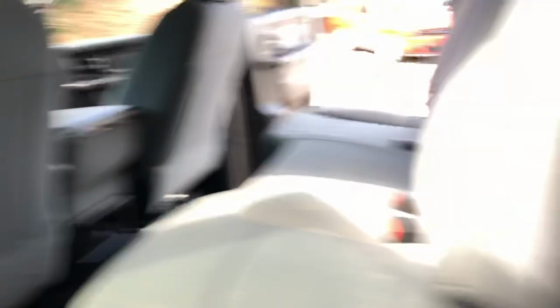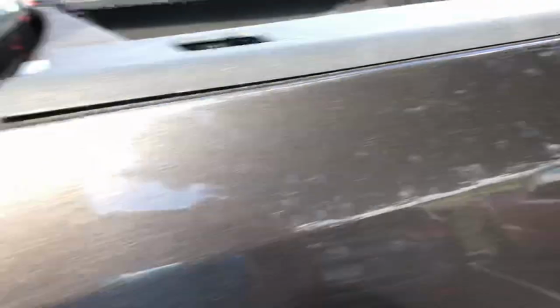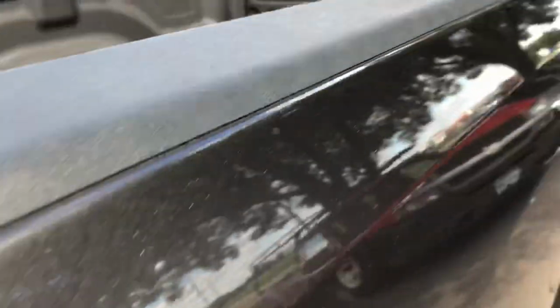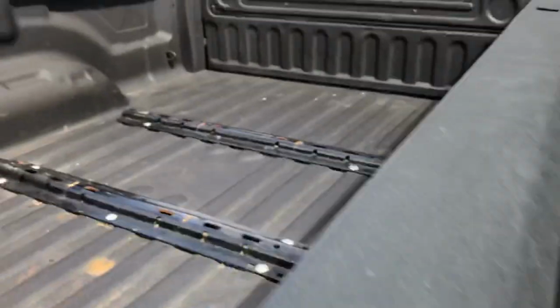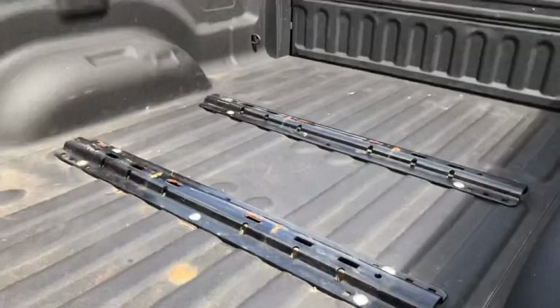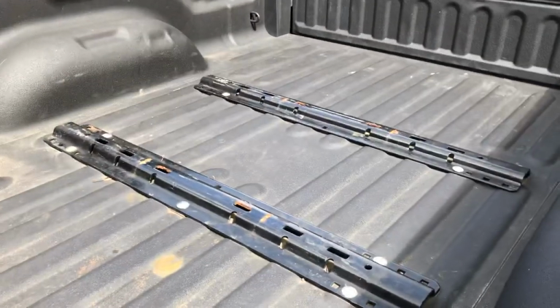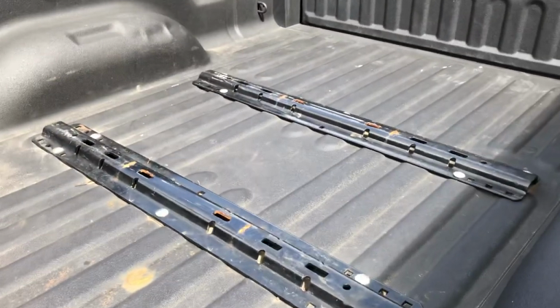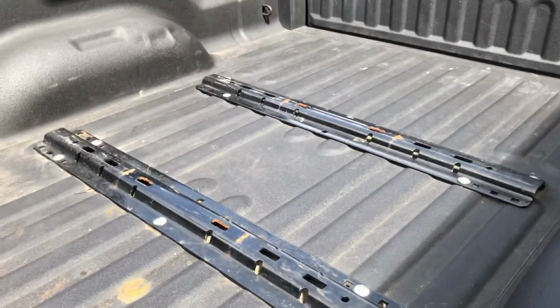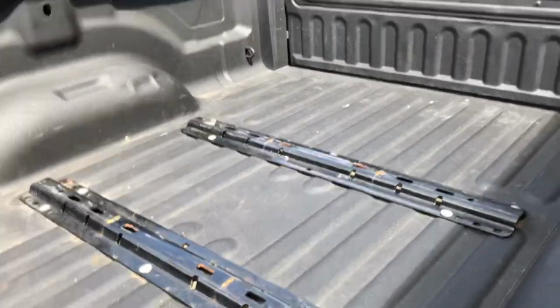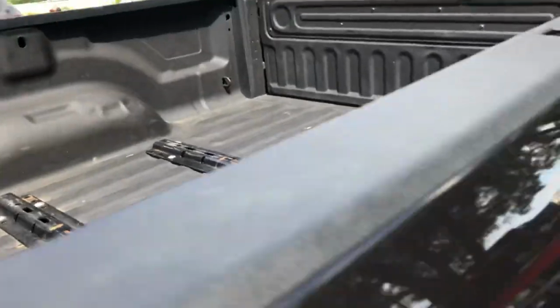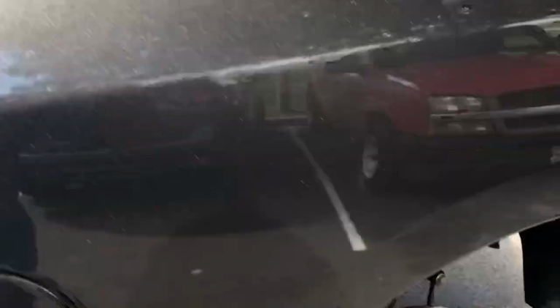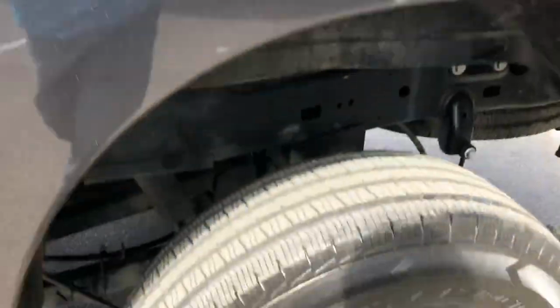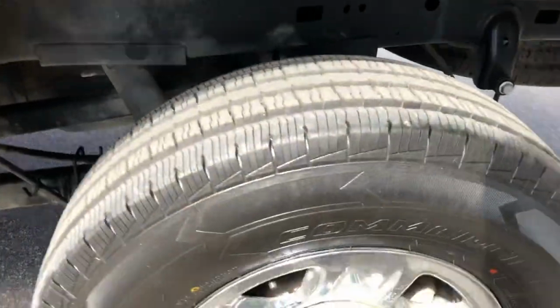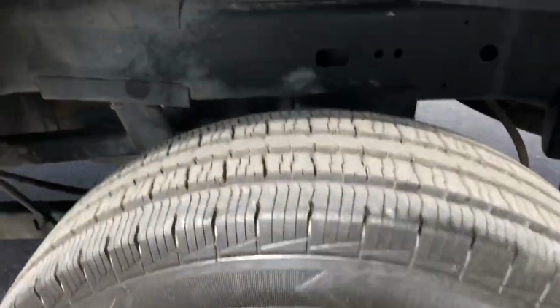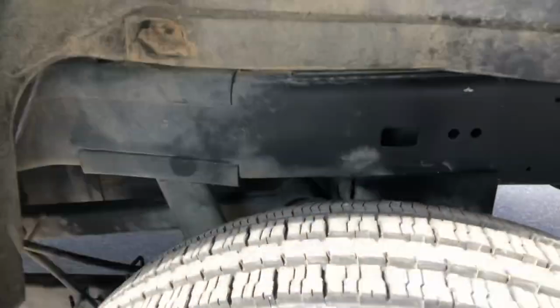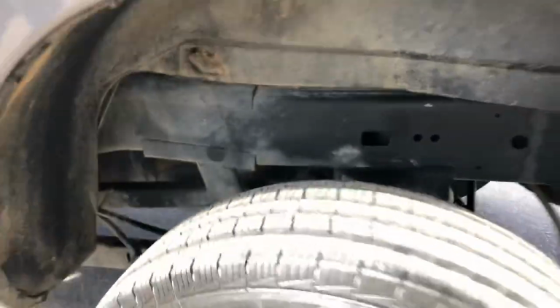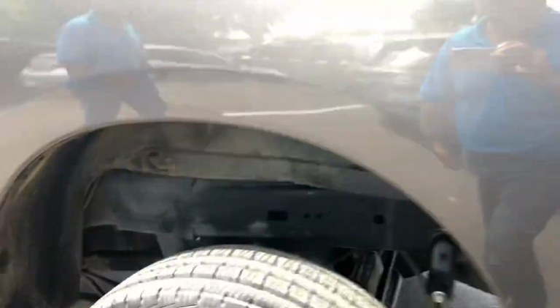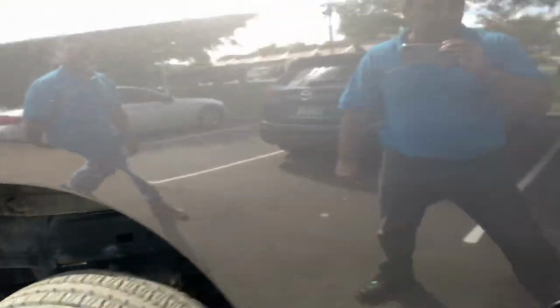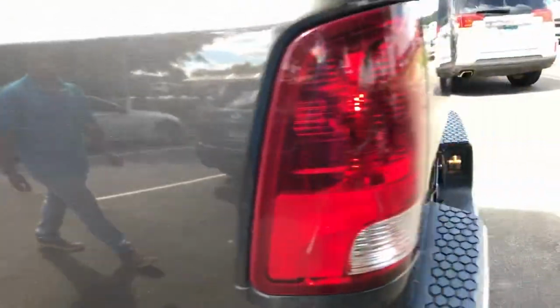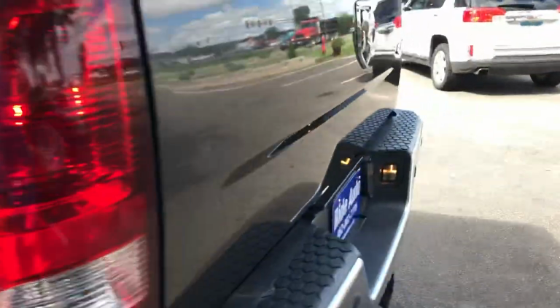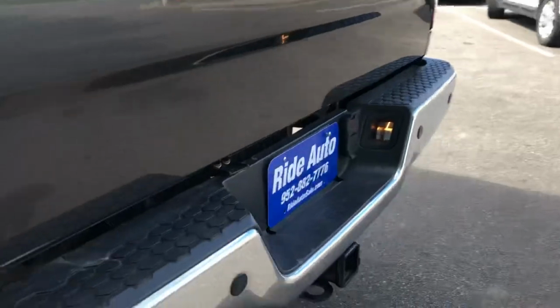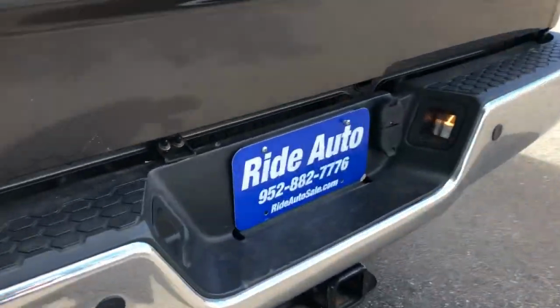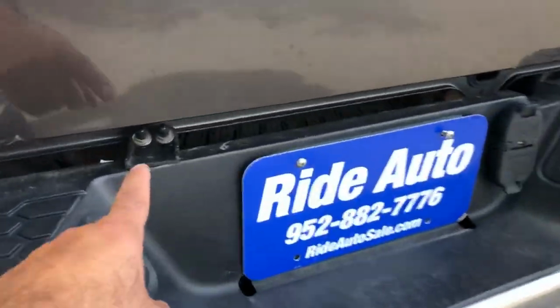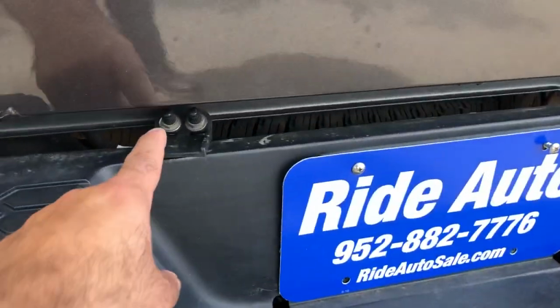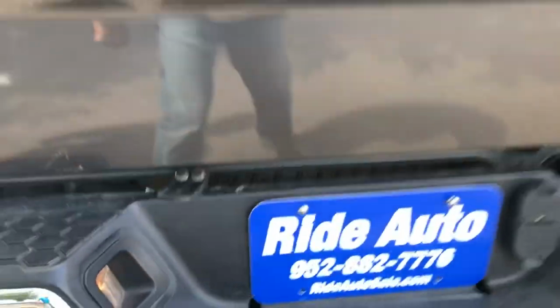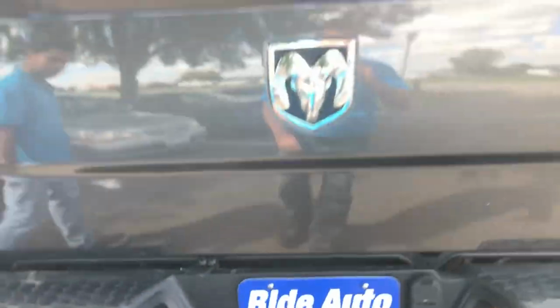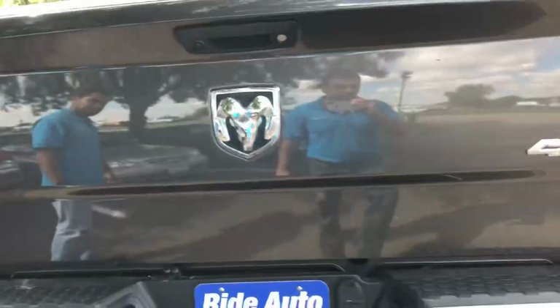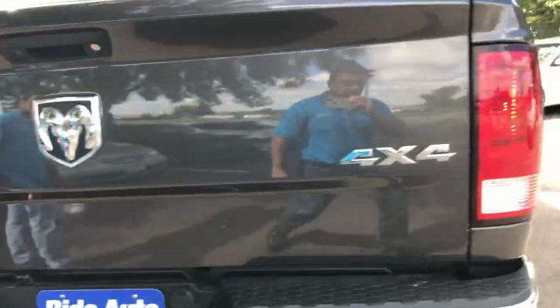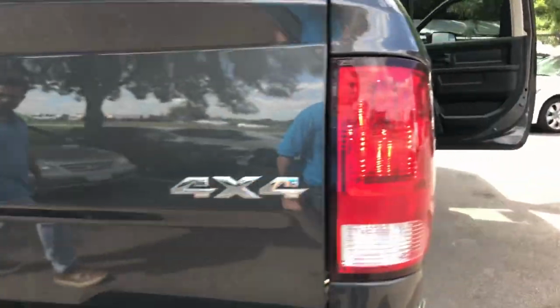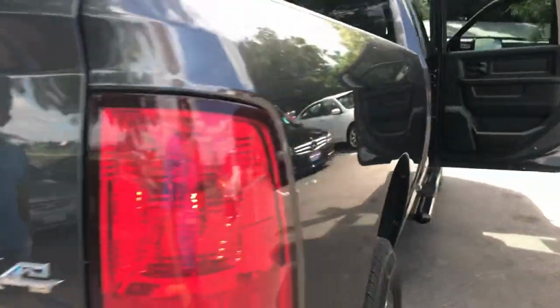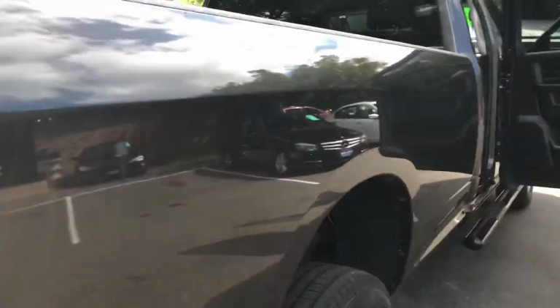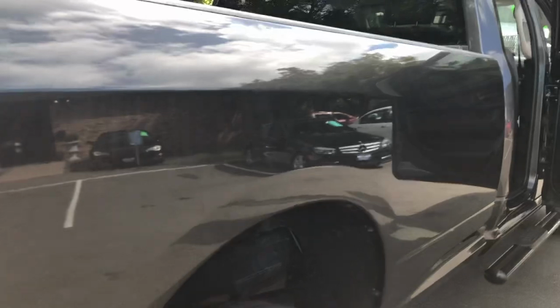It's all set up with the fifth wheel. It's got the airbags in the back with air ride suspension. Here's how you fill them in right here with those nozzles. Beautiful truck, excellent condition.